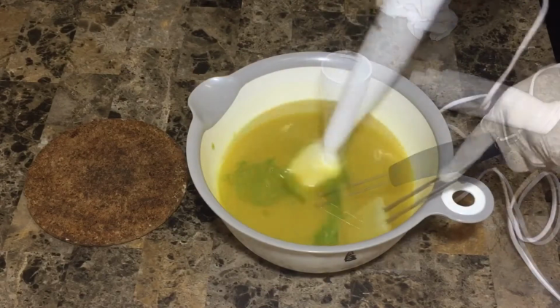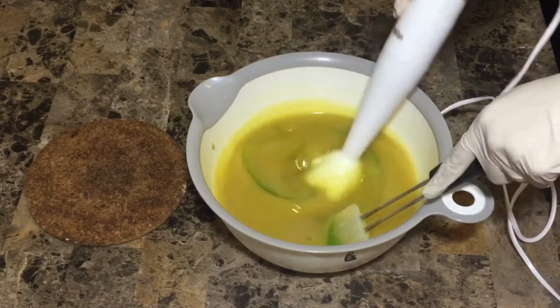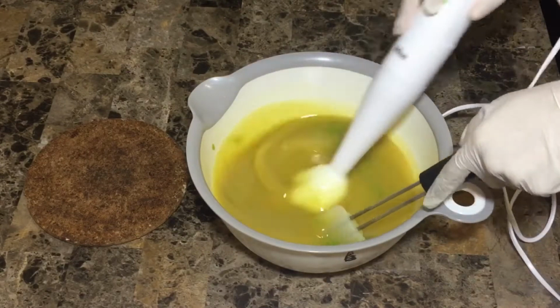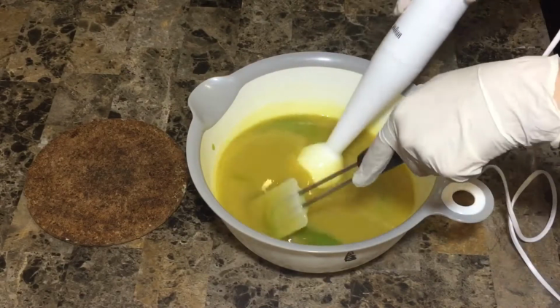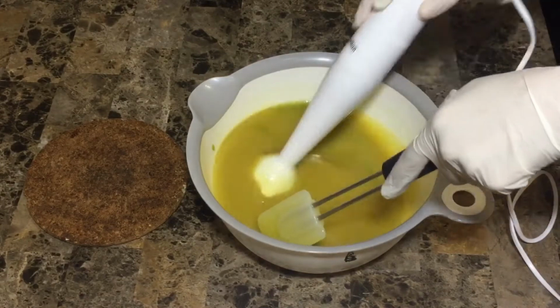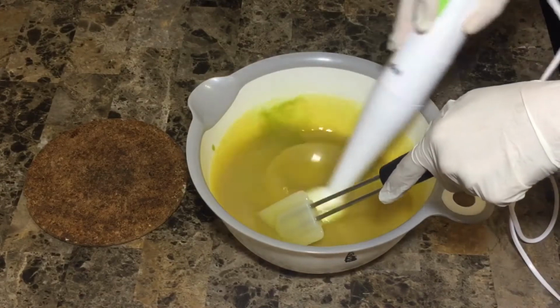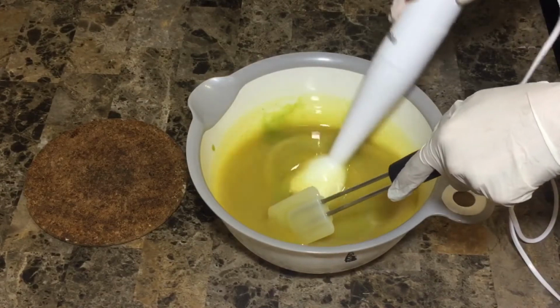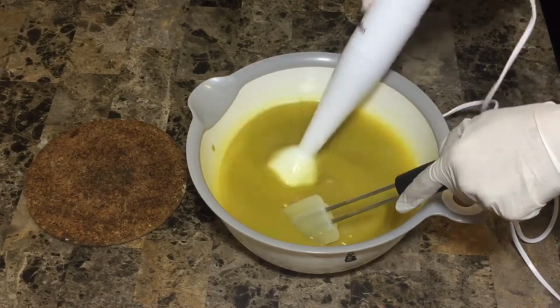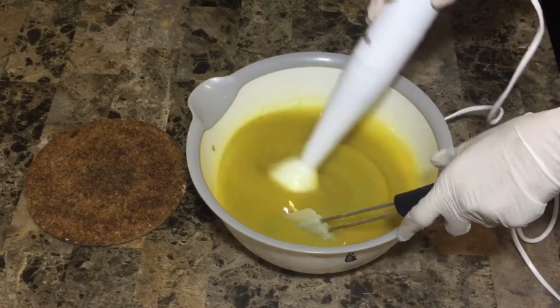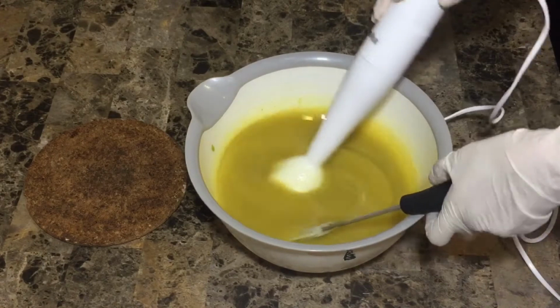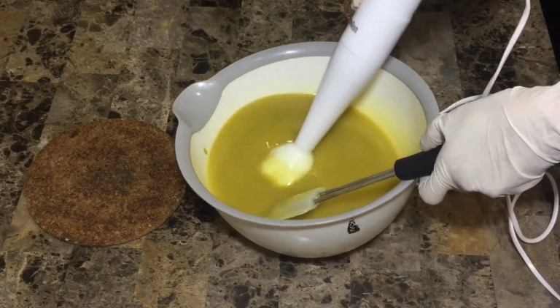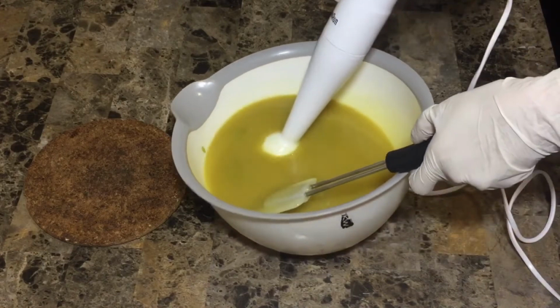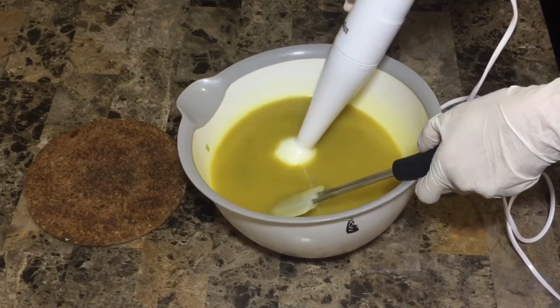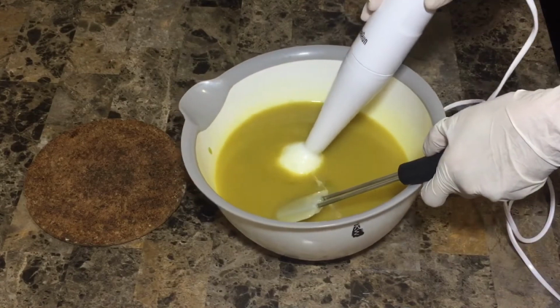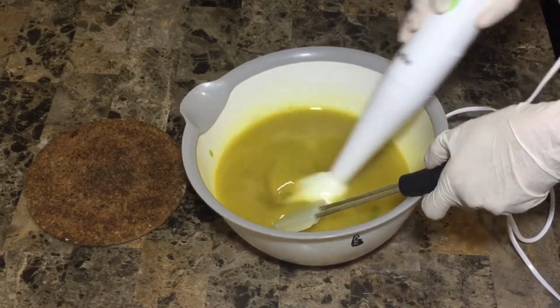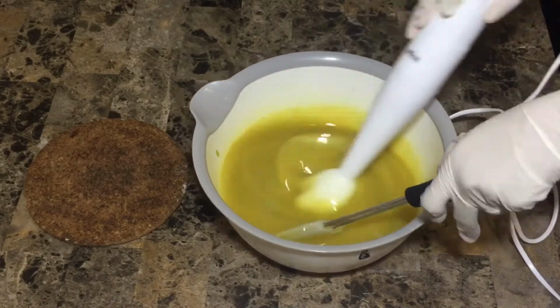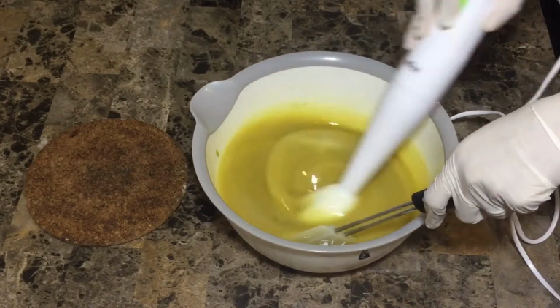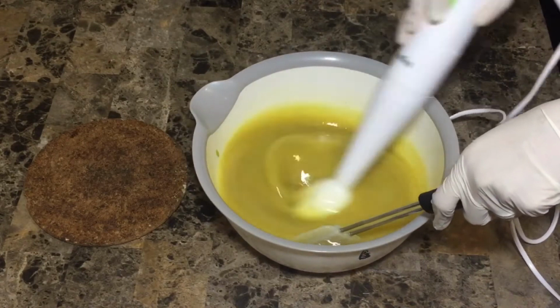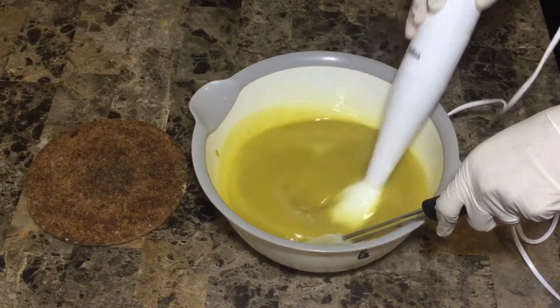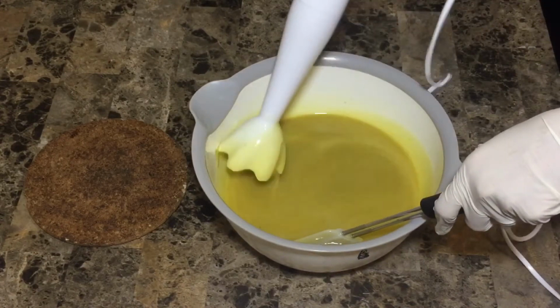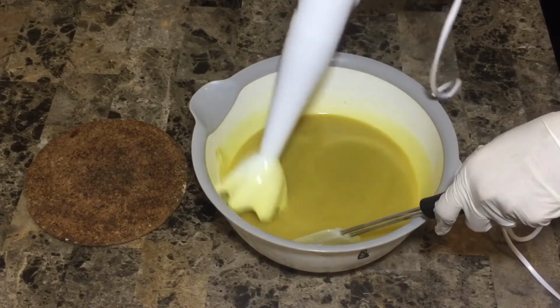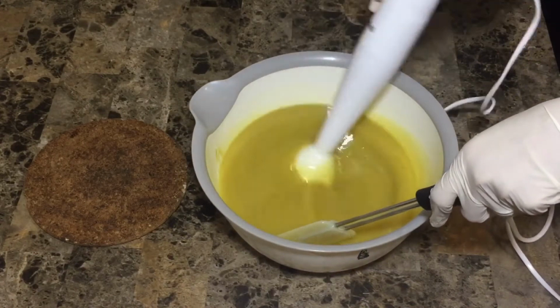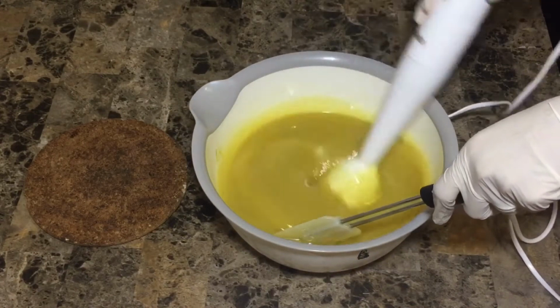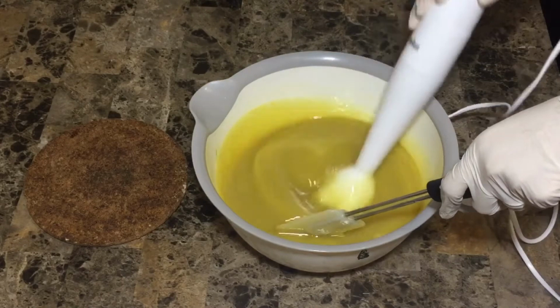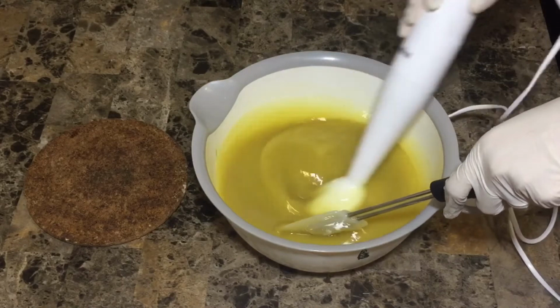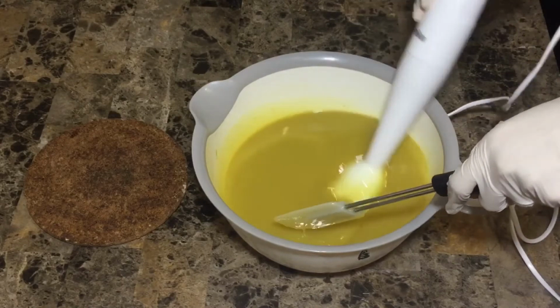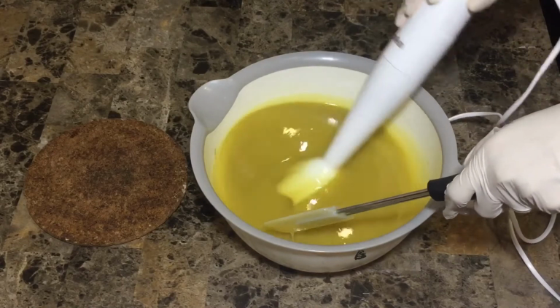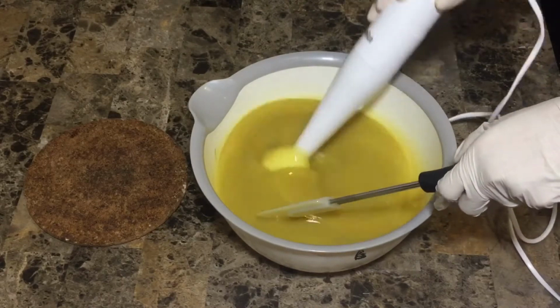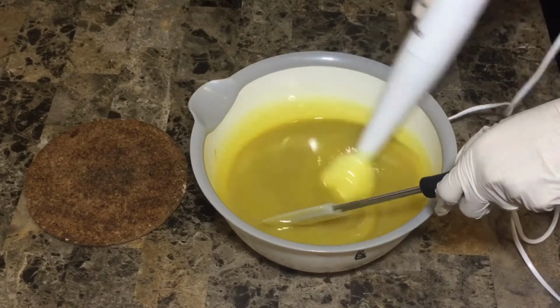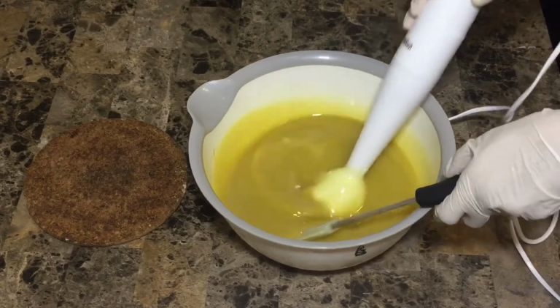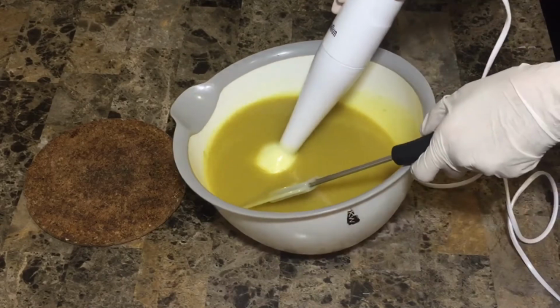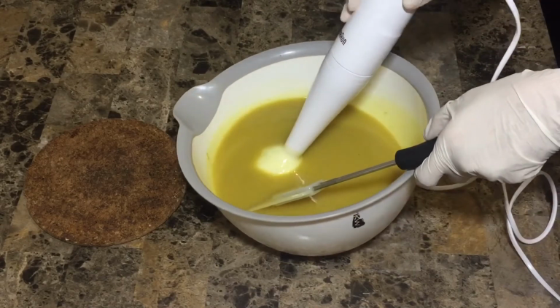Then I've added the aloe vera puree and used the stick blender for a few seconds. Then I'll be dividing the batter into three containers.